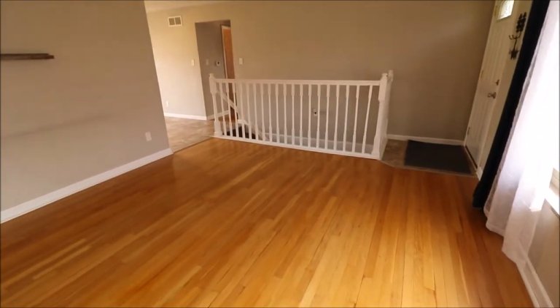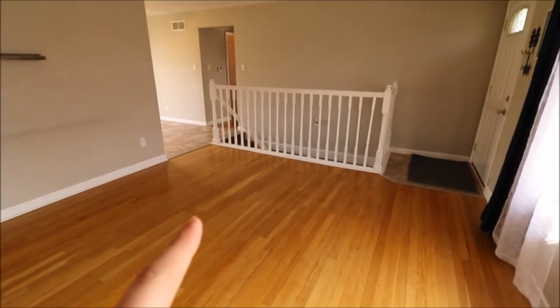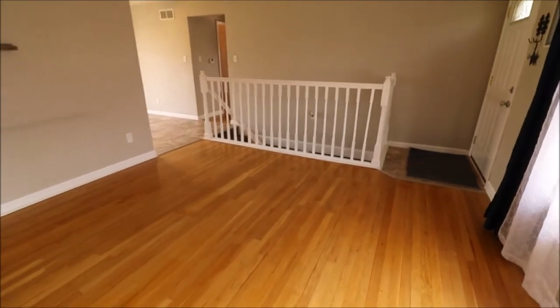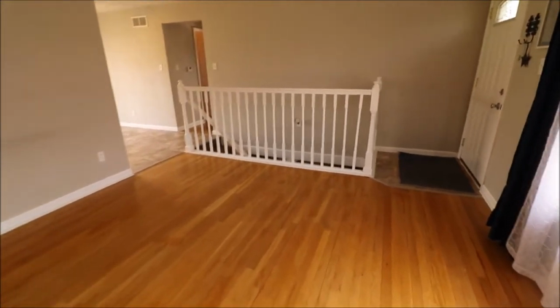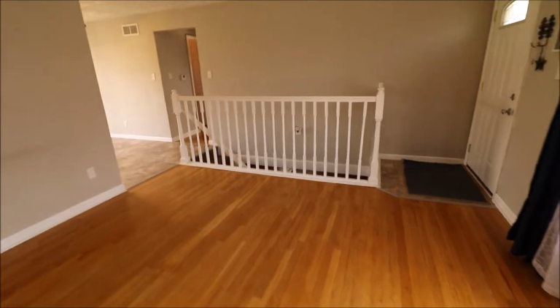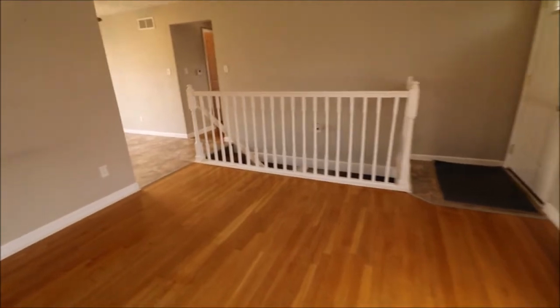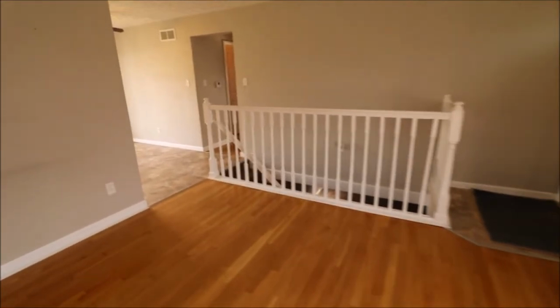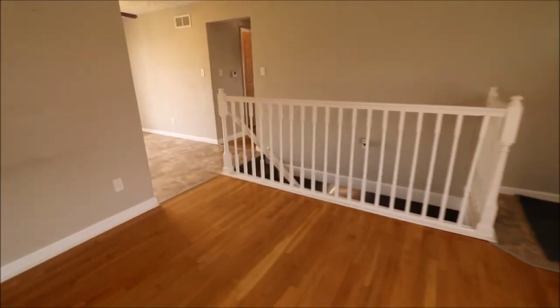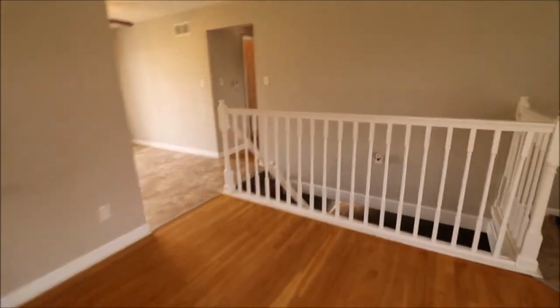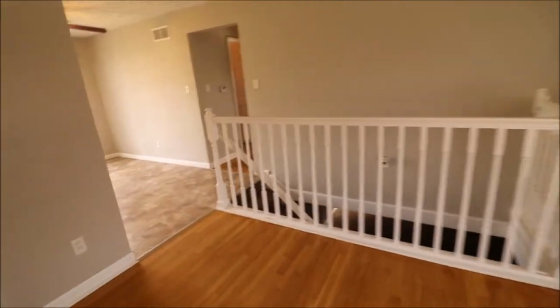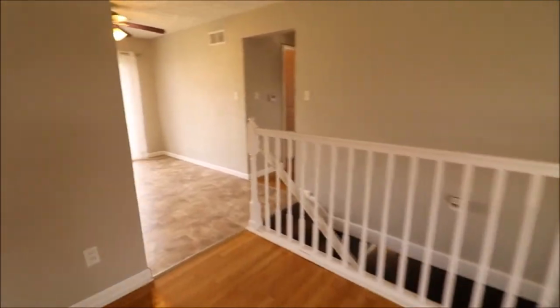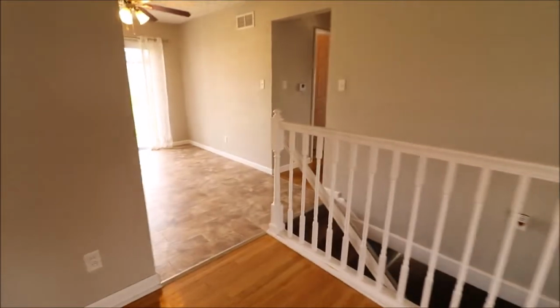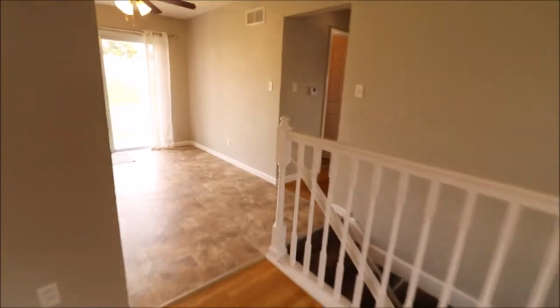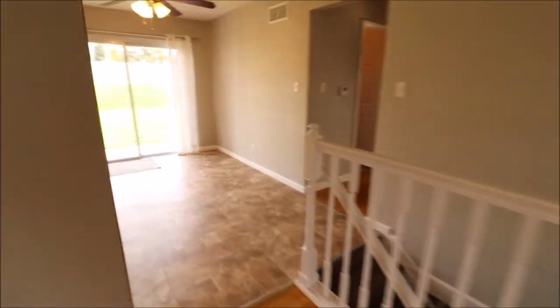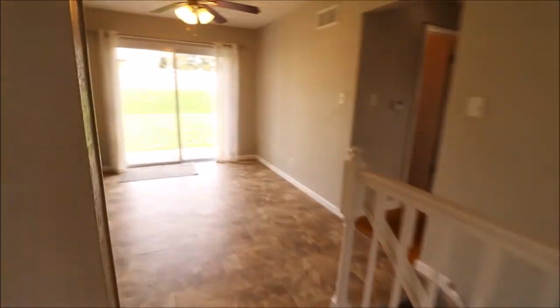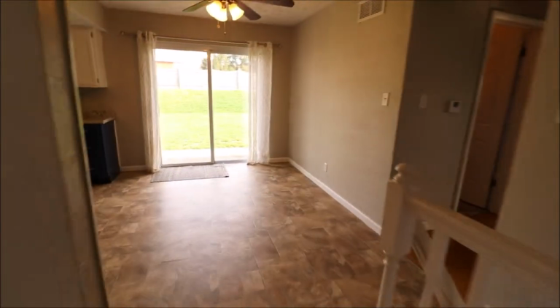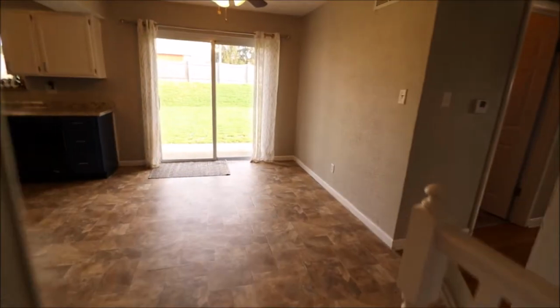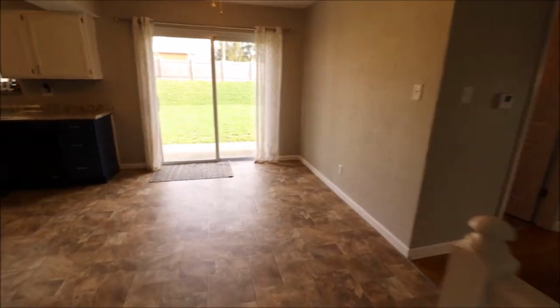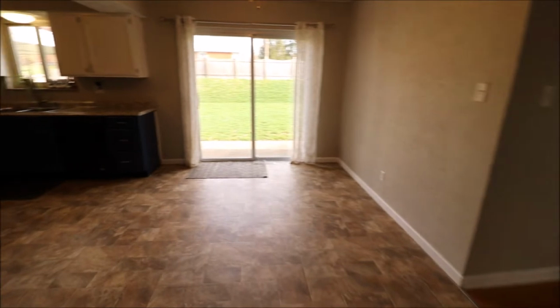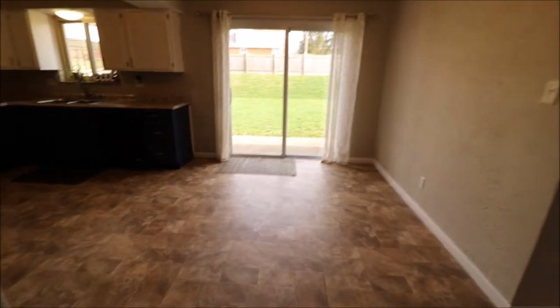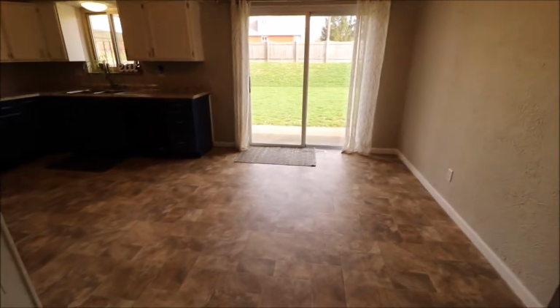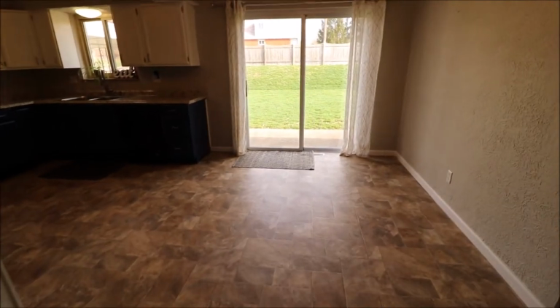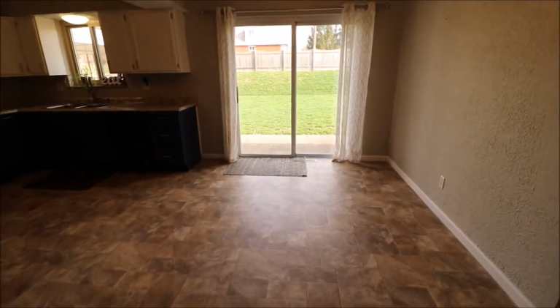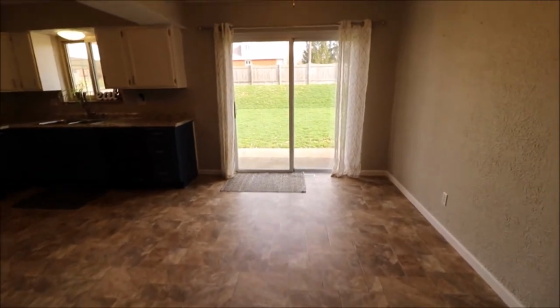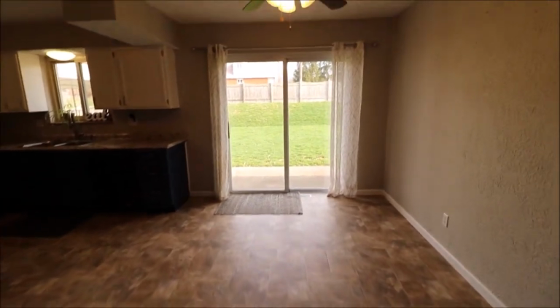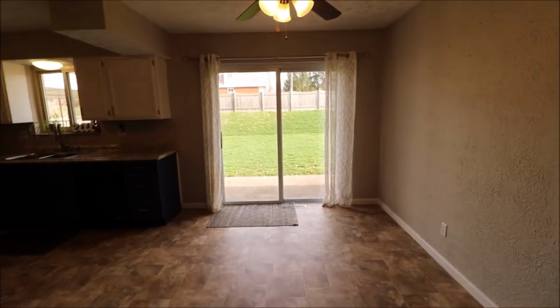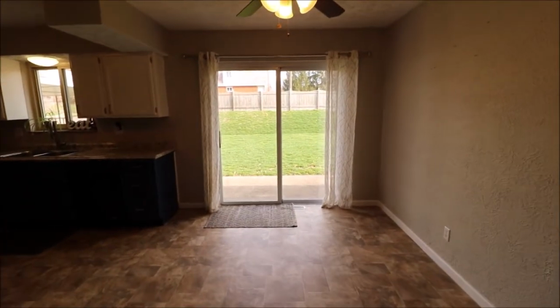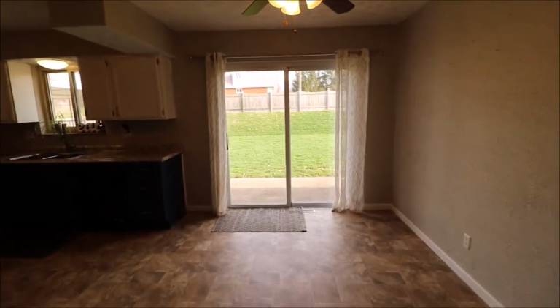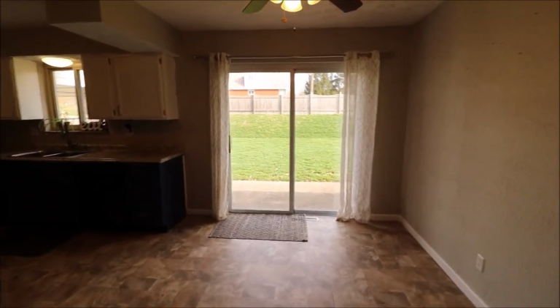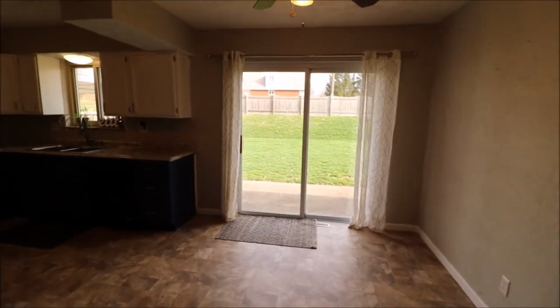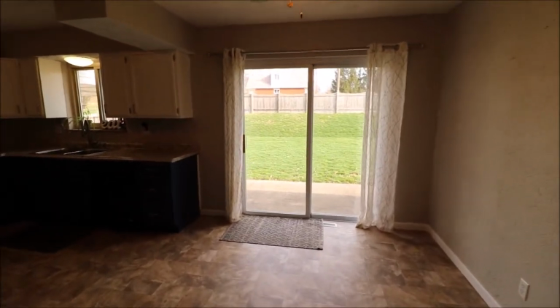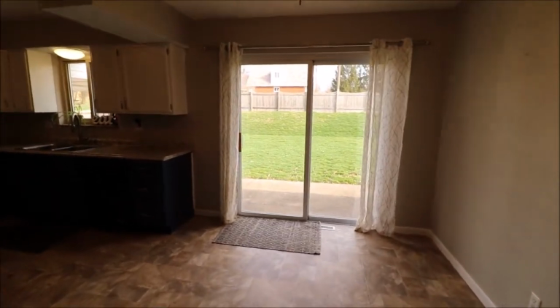This little handrail right here is our stairs going down to the basement. And then from the living room we walk into our dining area. The floor in here does not look too old at all. Sliding back door that leads us out to the backyard.